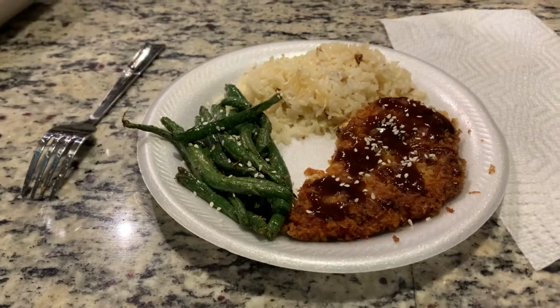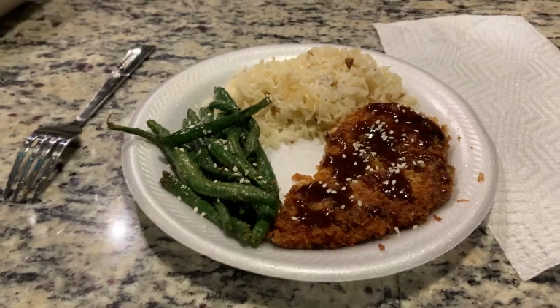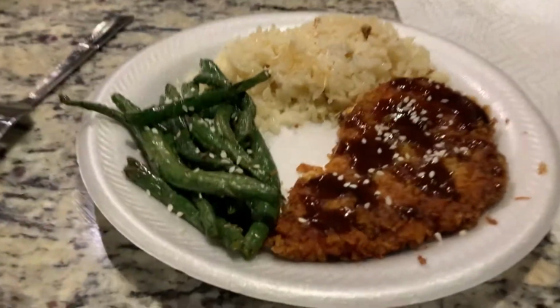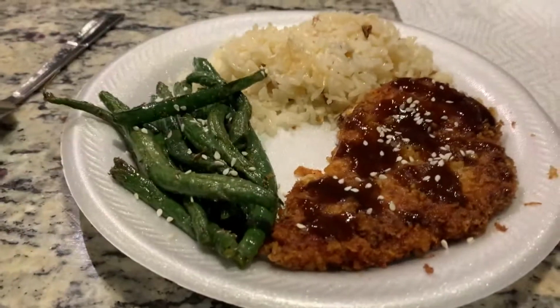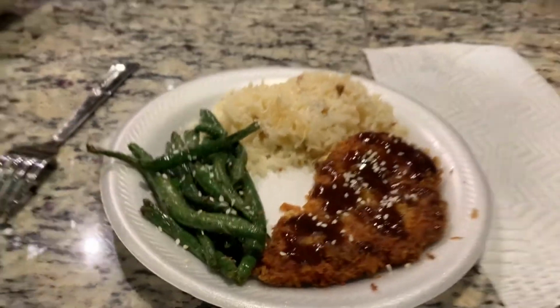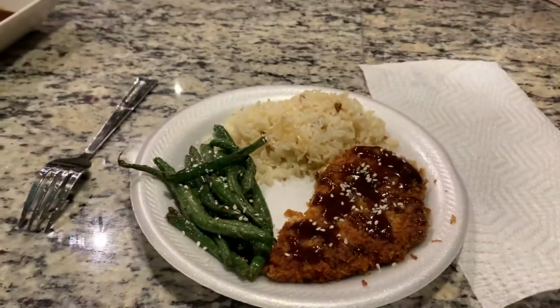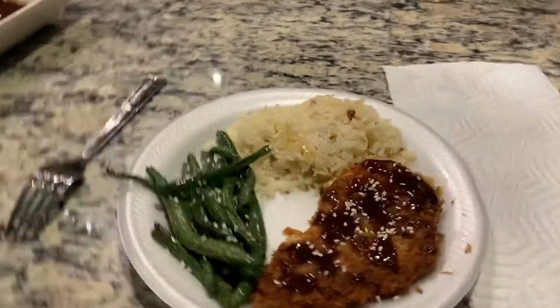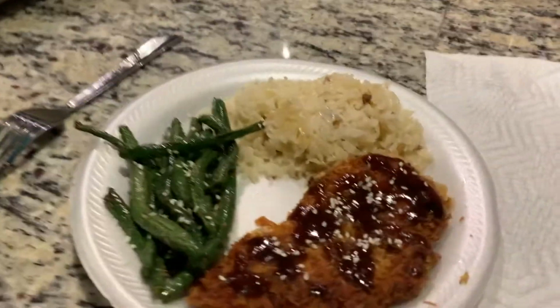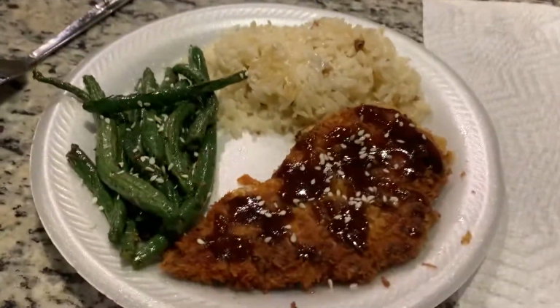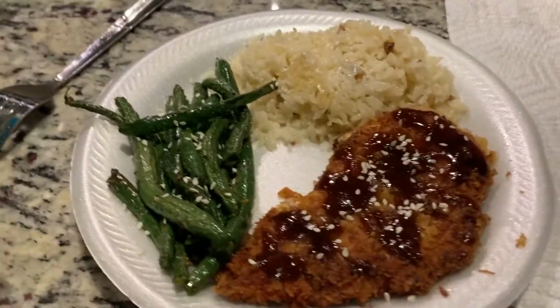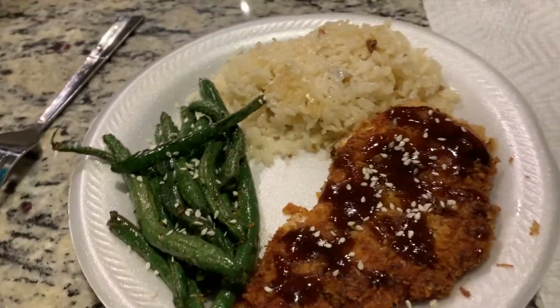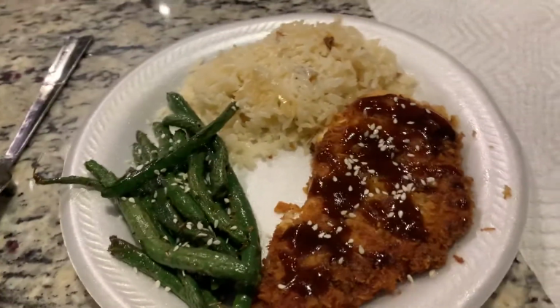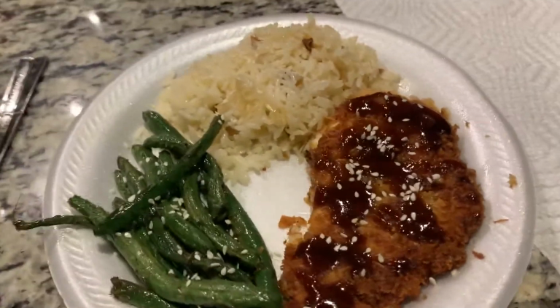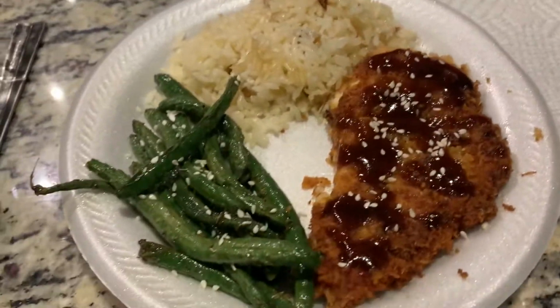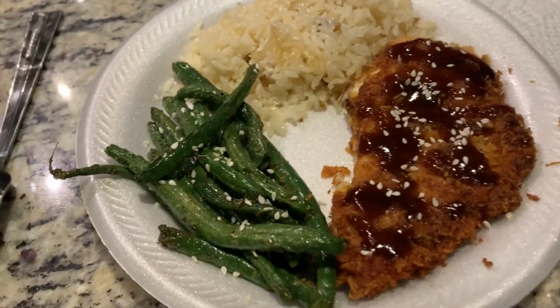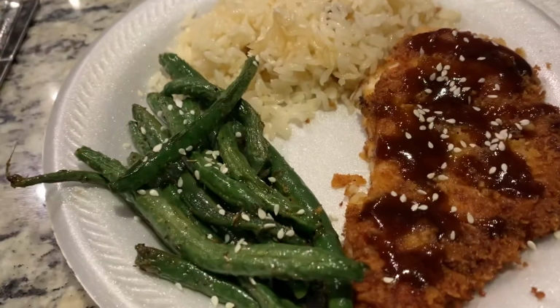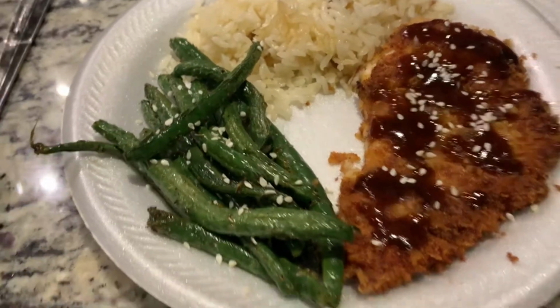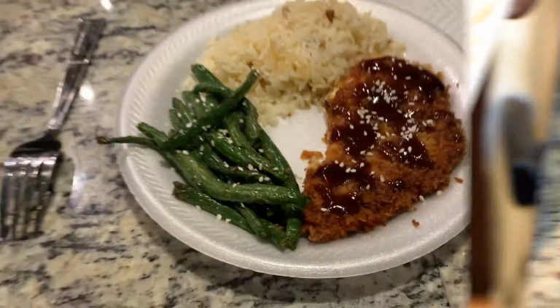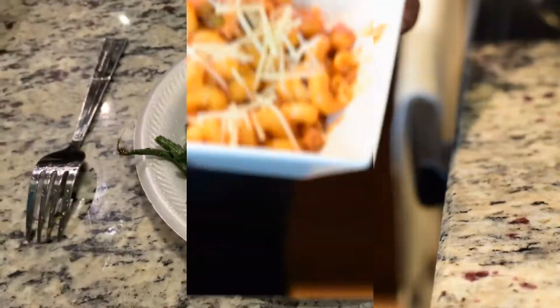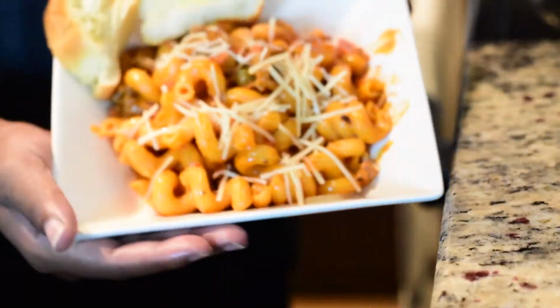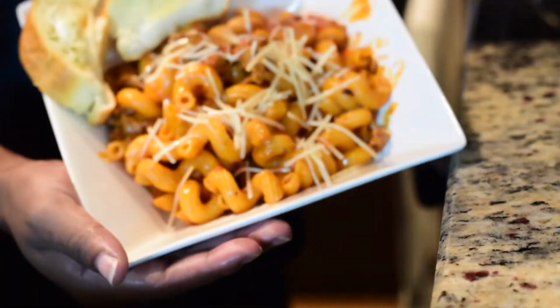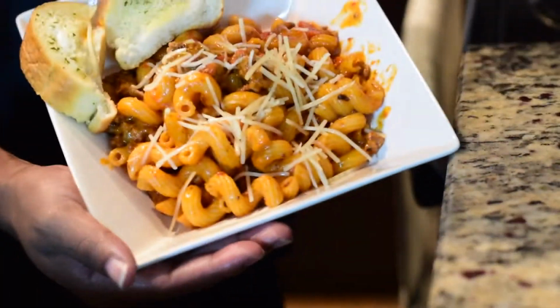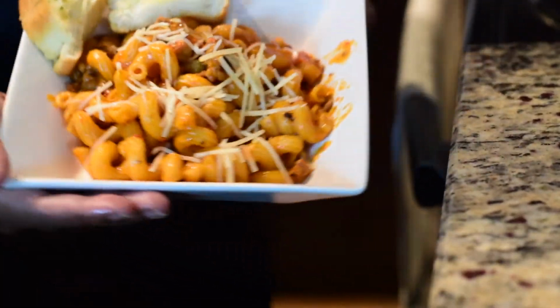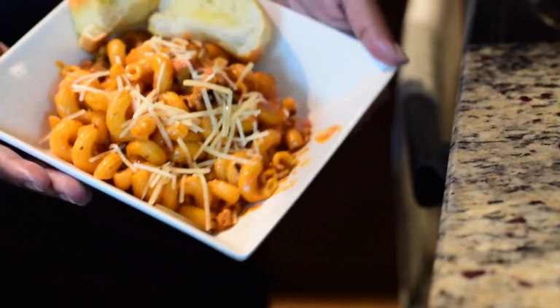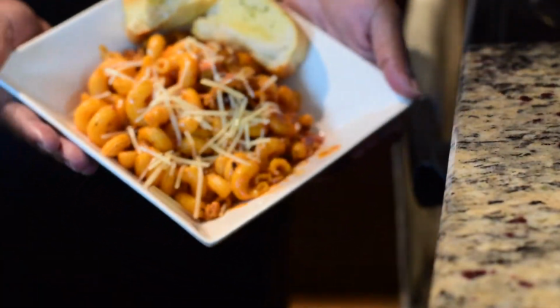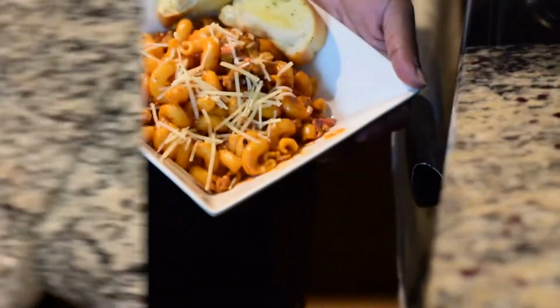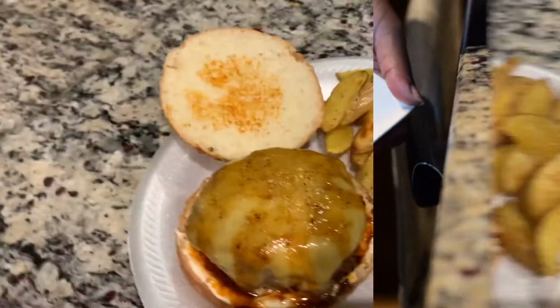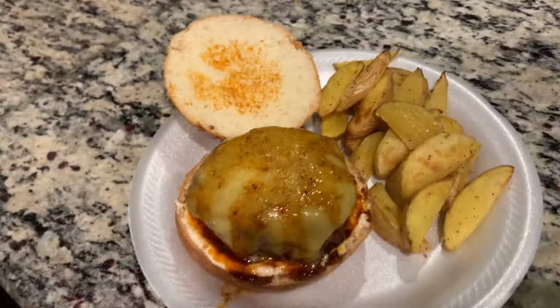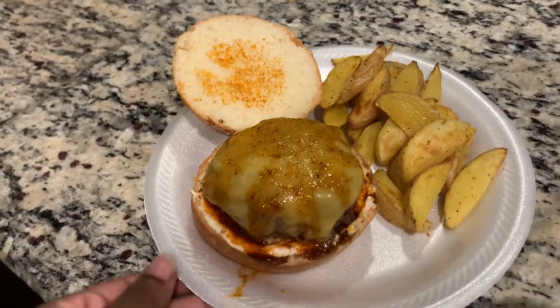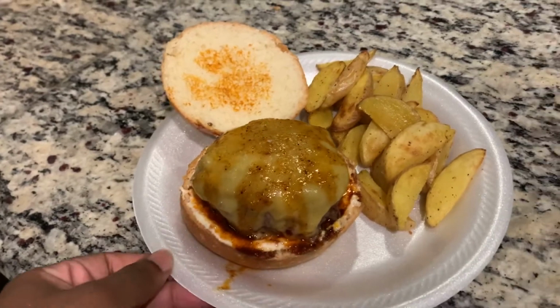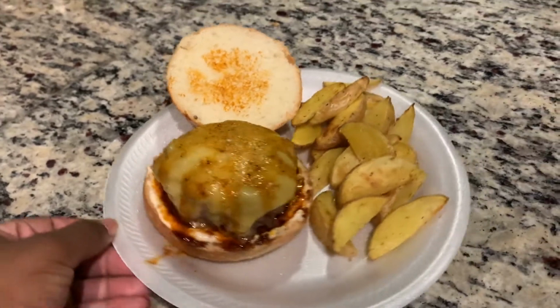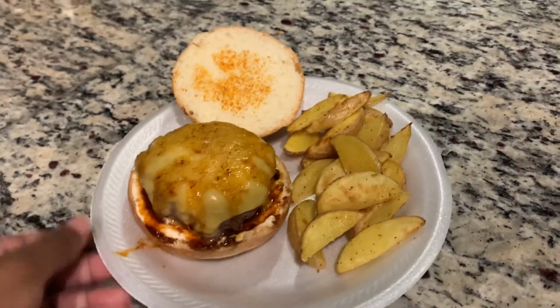What's up guys, welcome back to my channel. Today I decided to share with you my experience with HelloFresh. I've been ordering with them for about a month and this week I decided to unbox and do a mini review for you guys.